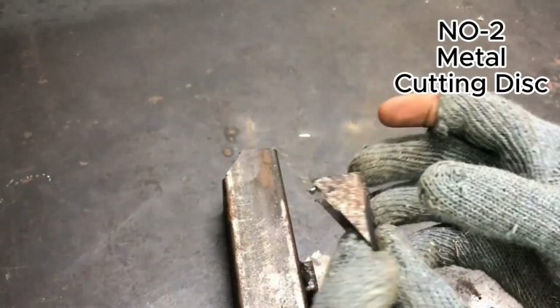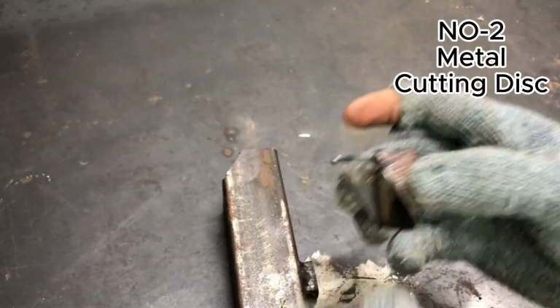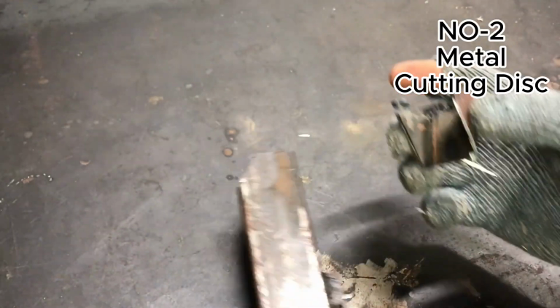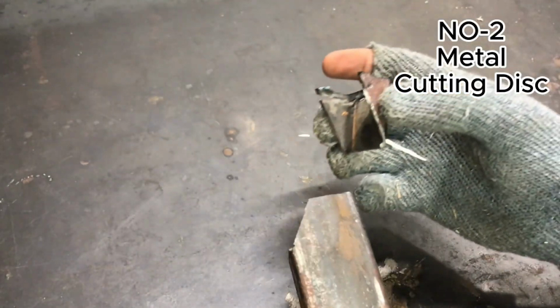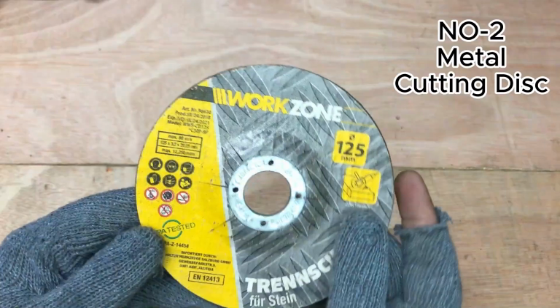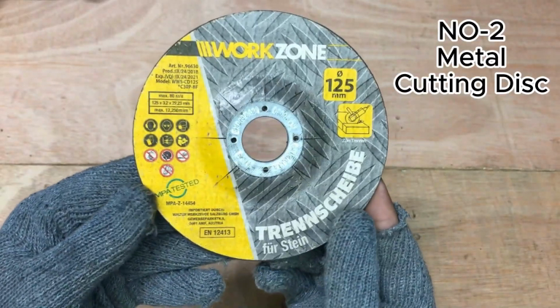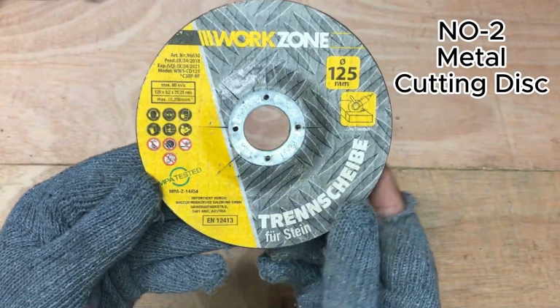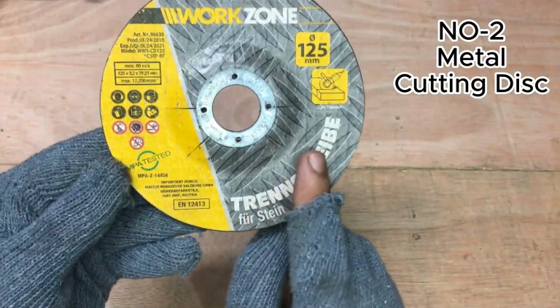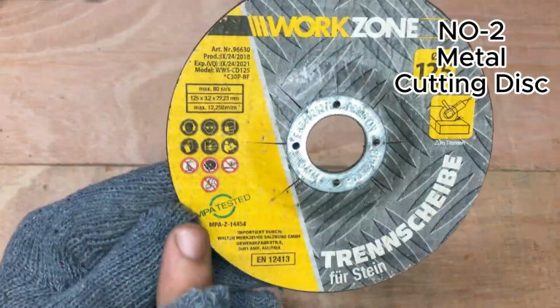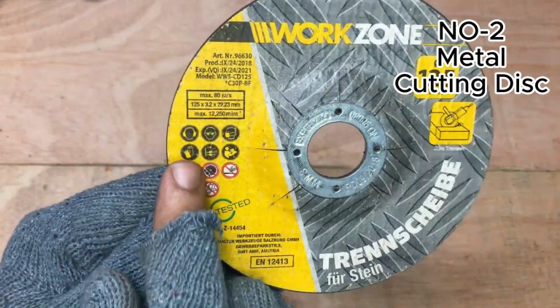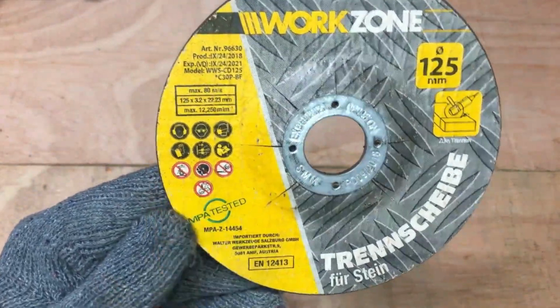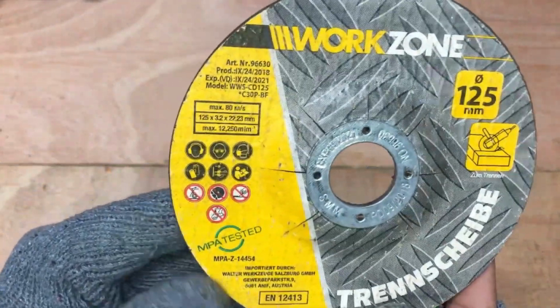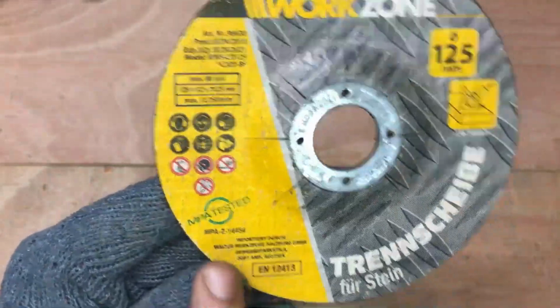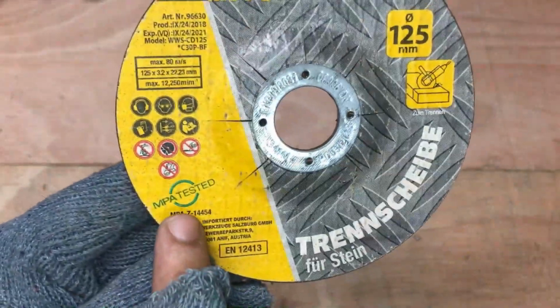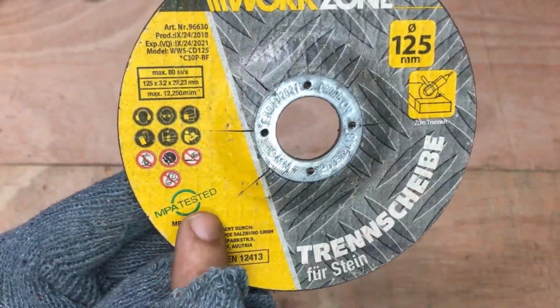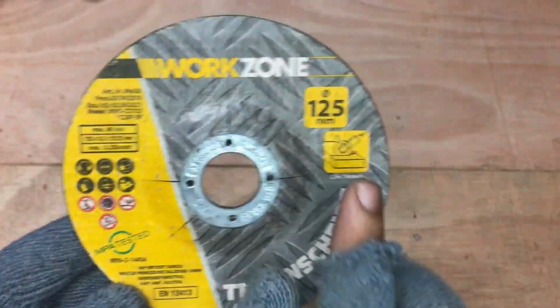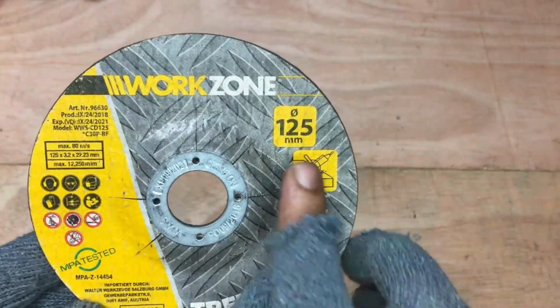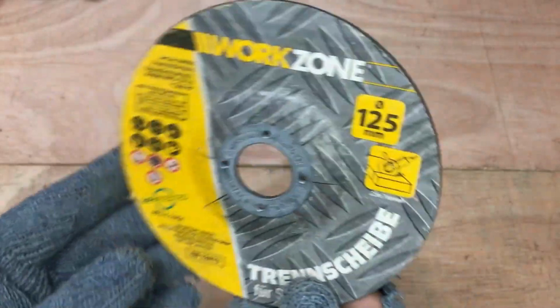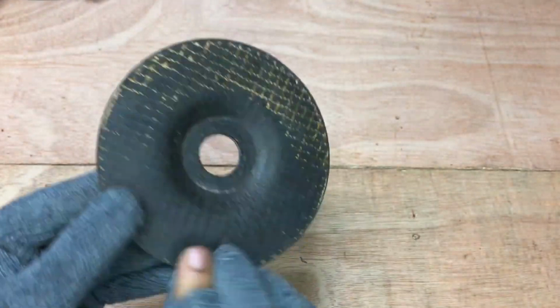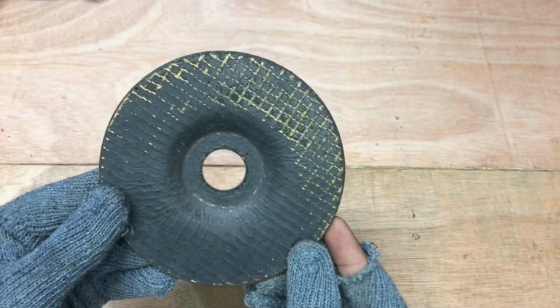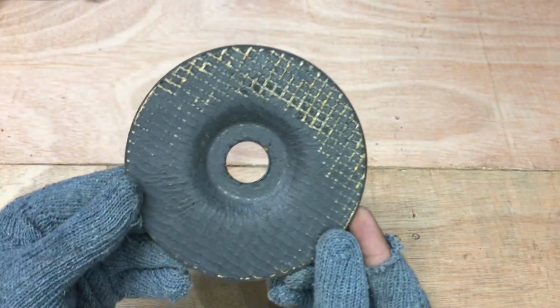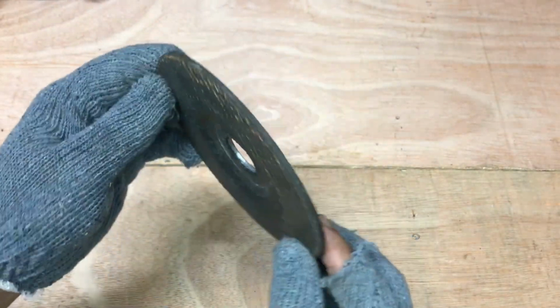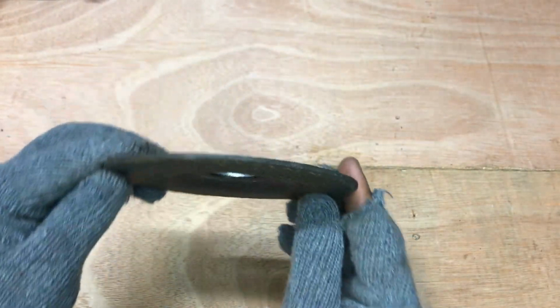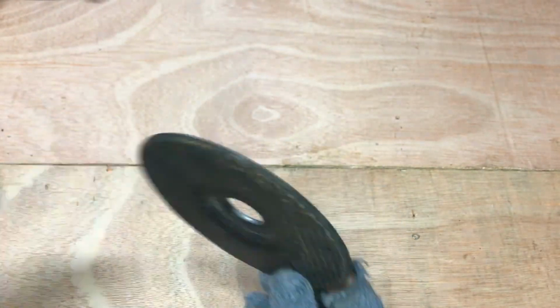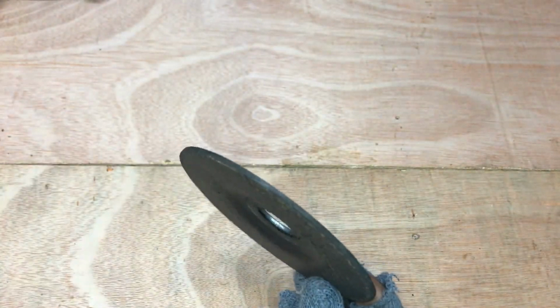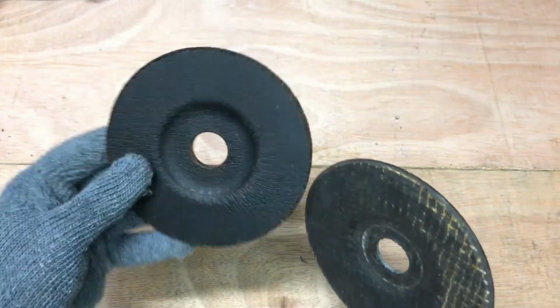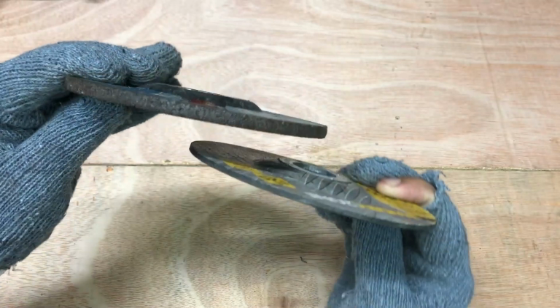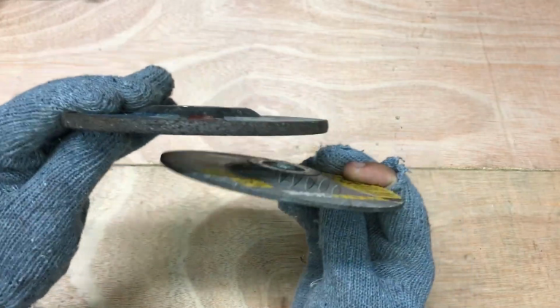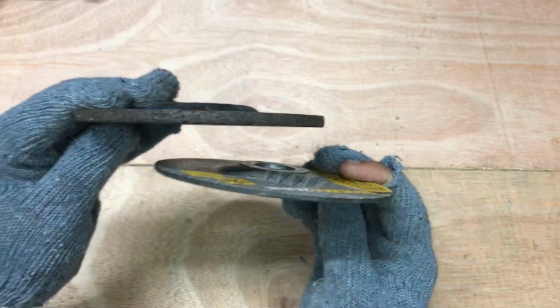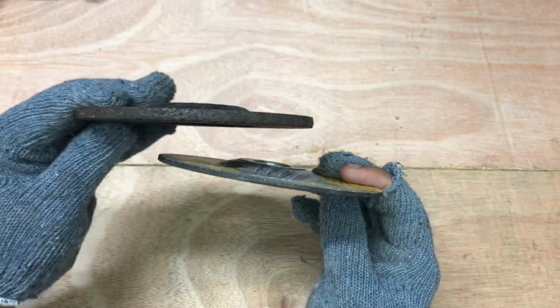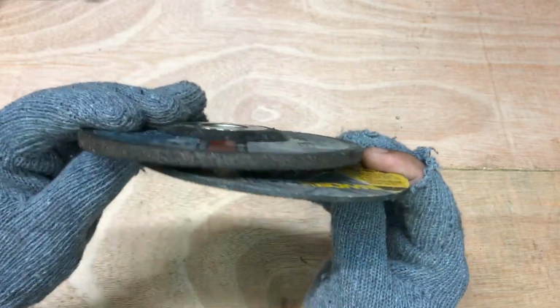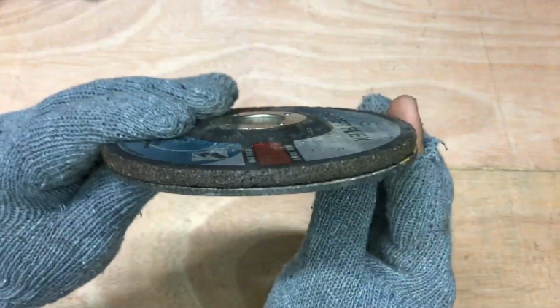At number two we are using a conventional metal cutting disc. Its thickness is lesser than a grinding wheel and it is mainly used for cutting metal. In difficult positions, some grinding can also be done.